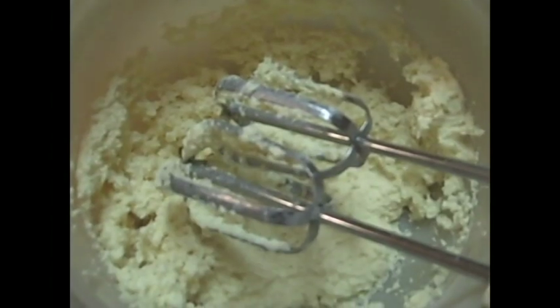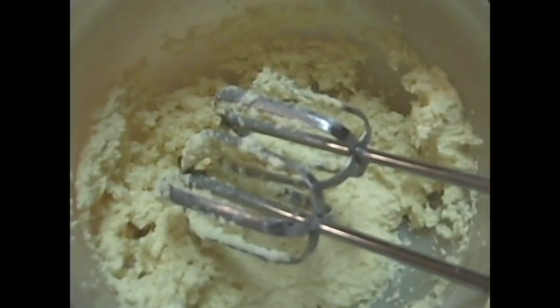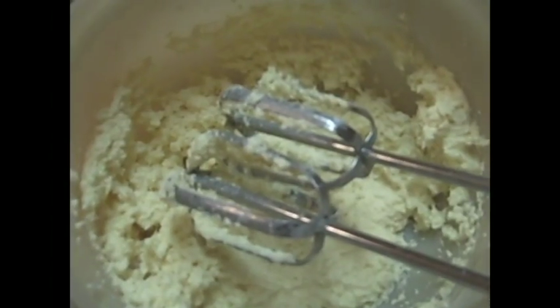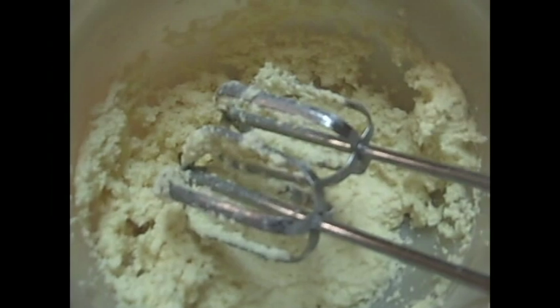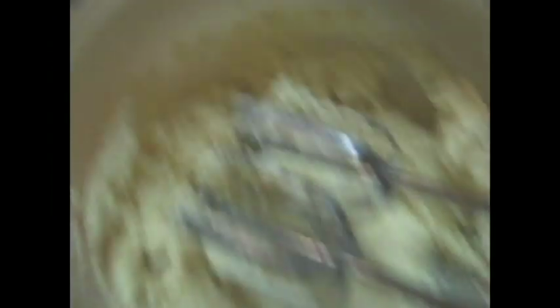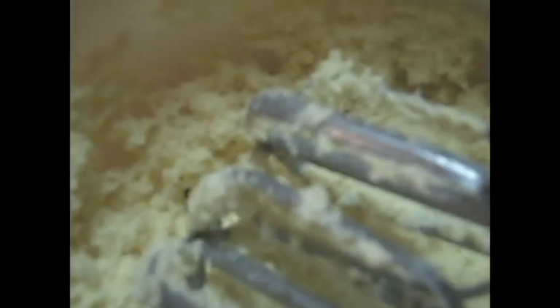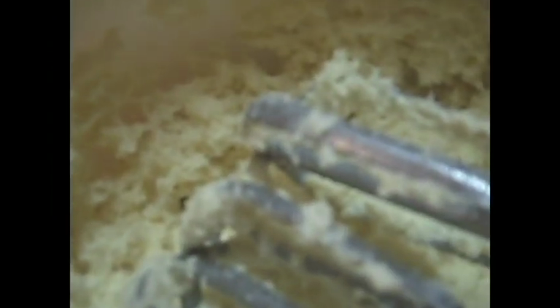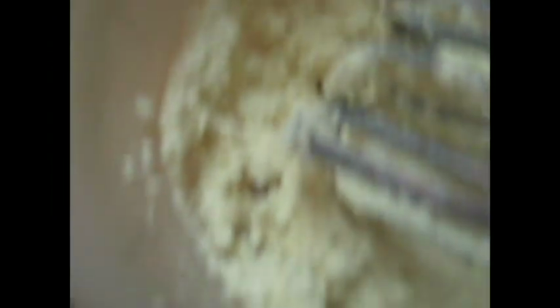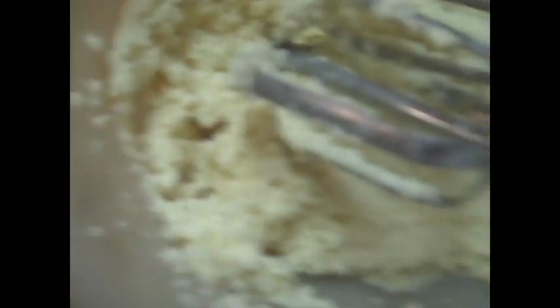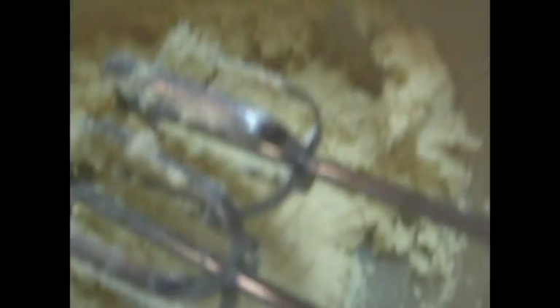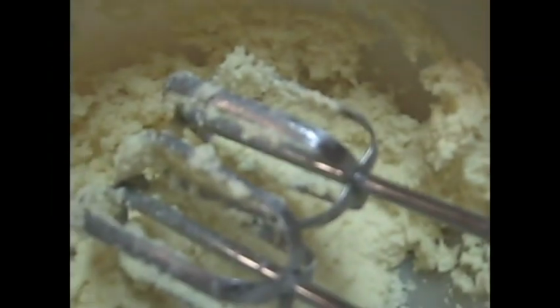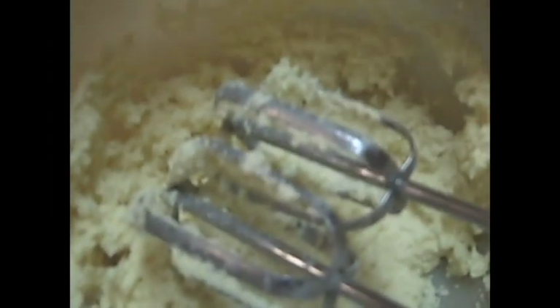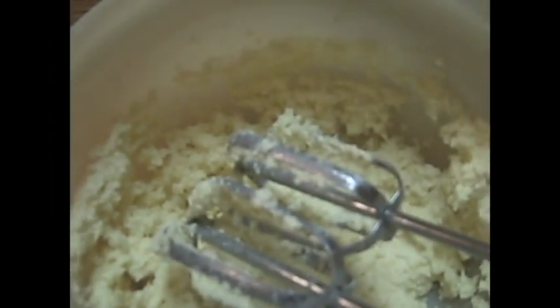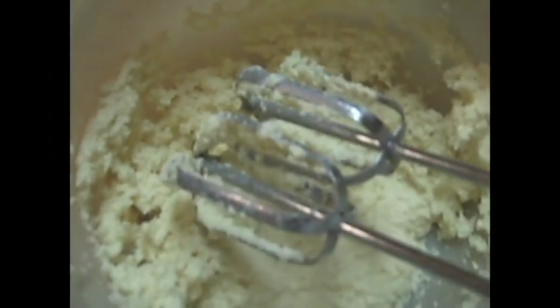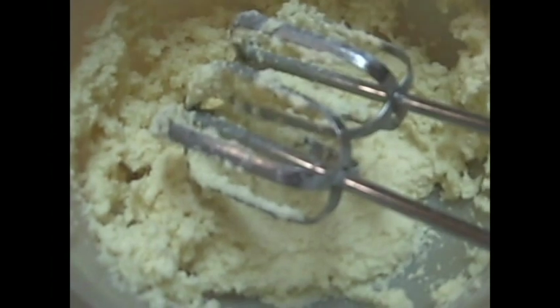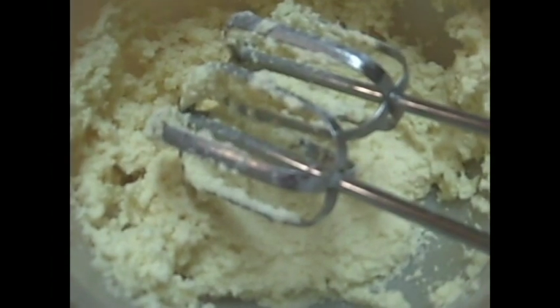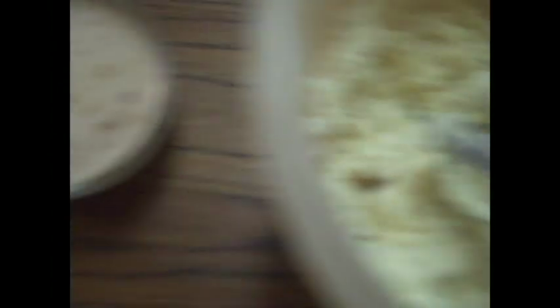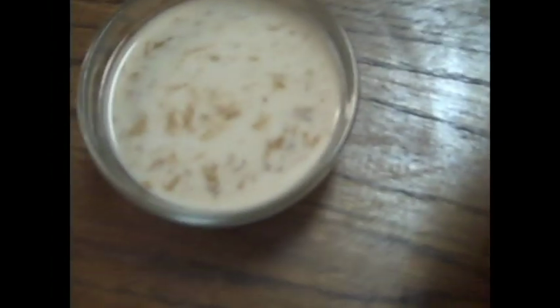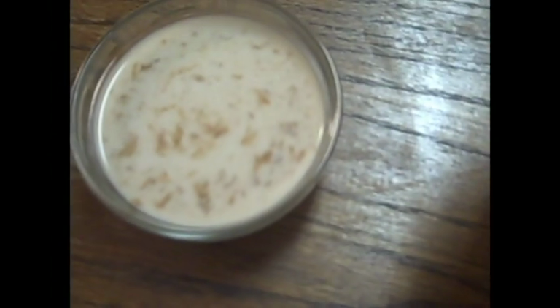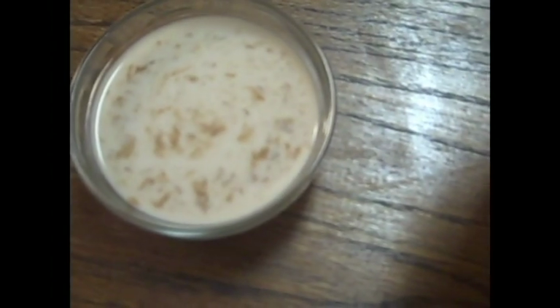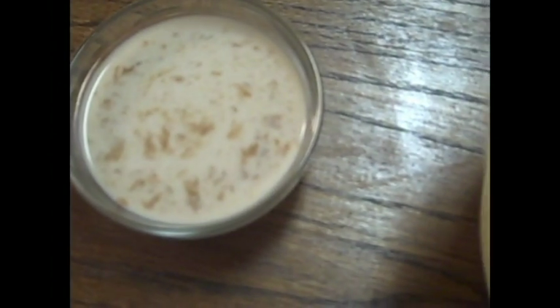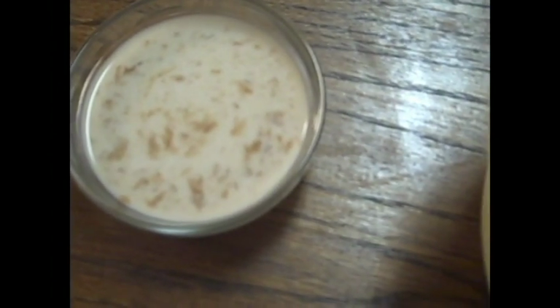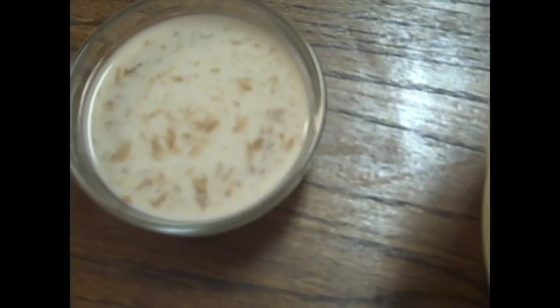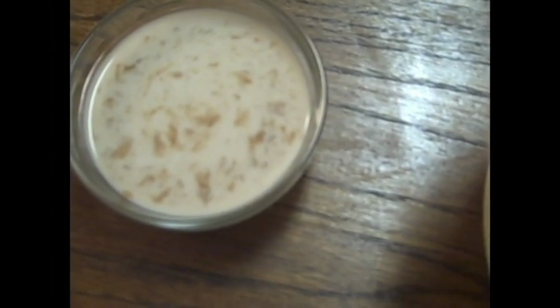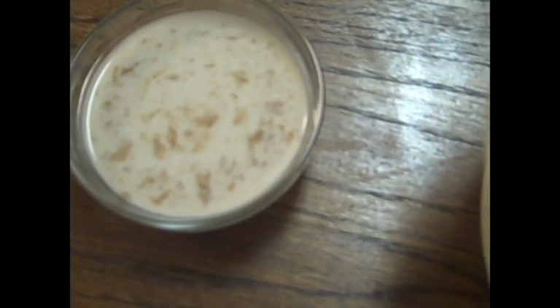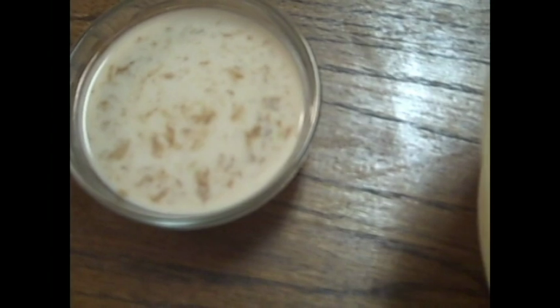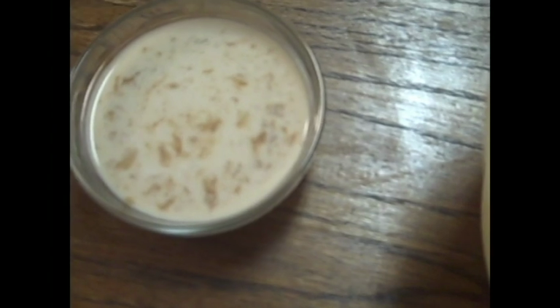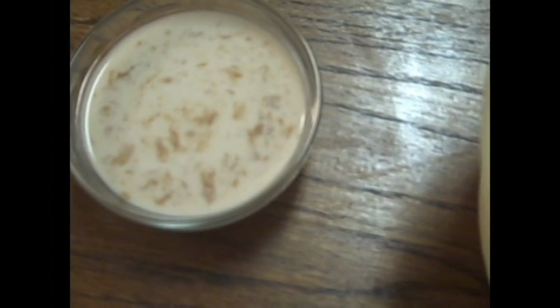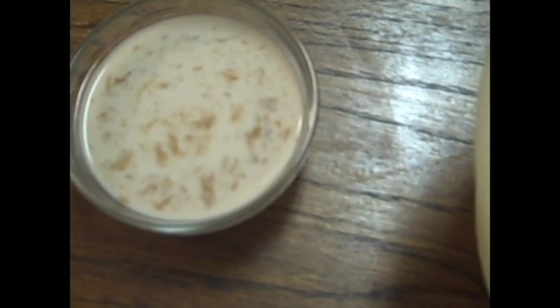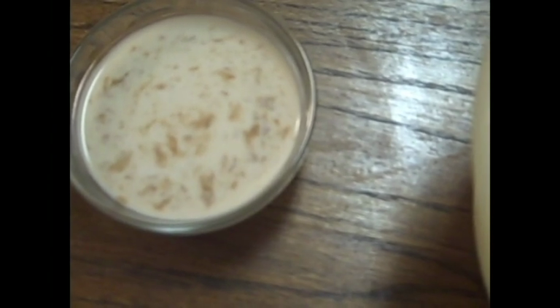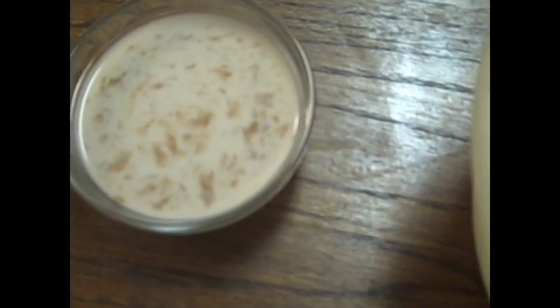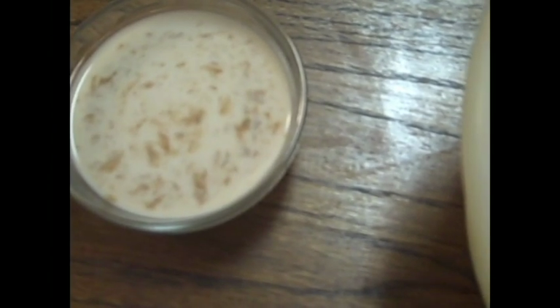Now, you're probably saying to me right now, that does not look like icing. We still have some to go, though, you guys — don't worry. Right here, I have mixed about a teaspoon and a half of vanilla and four tablespoons of milk.